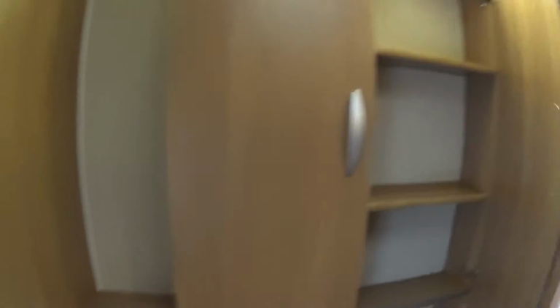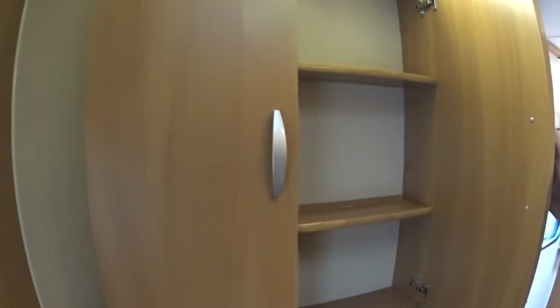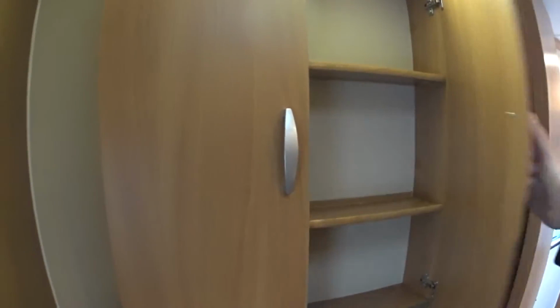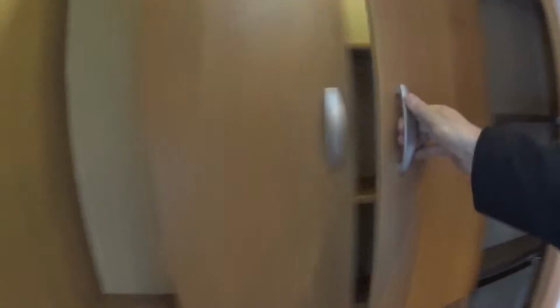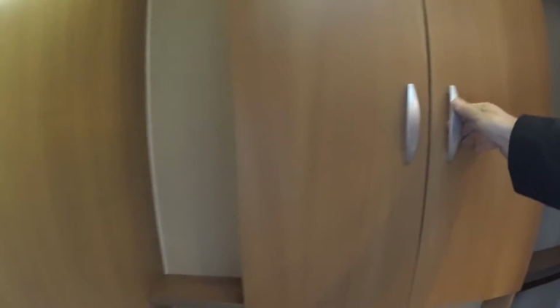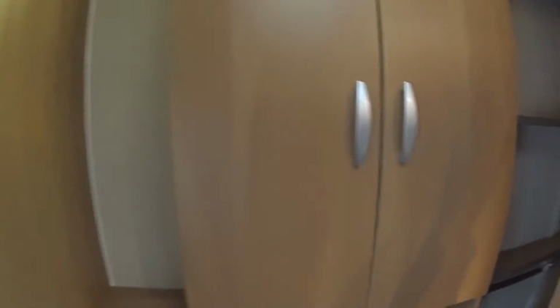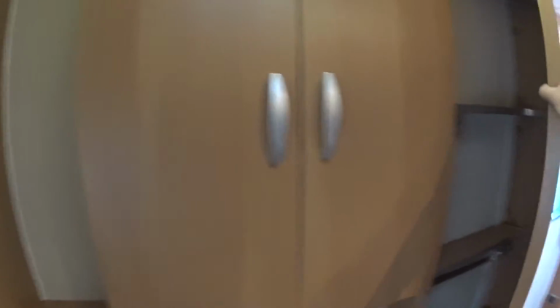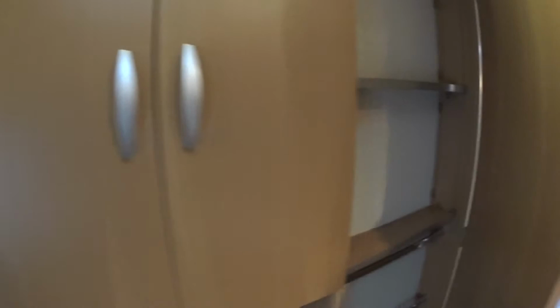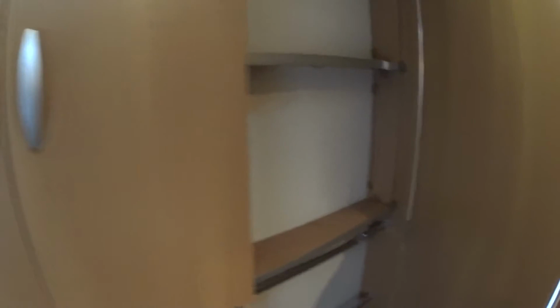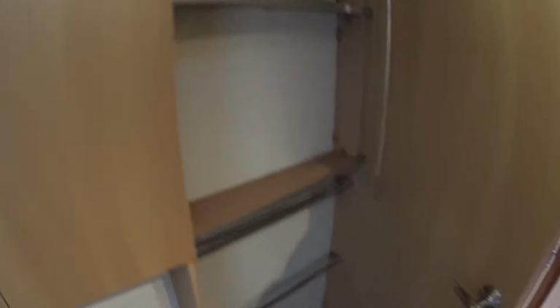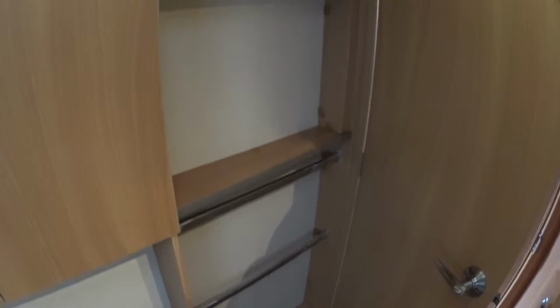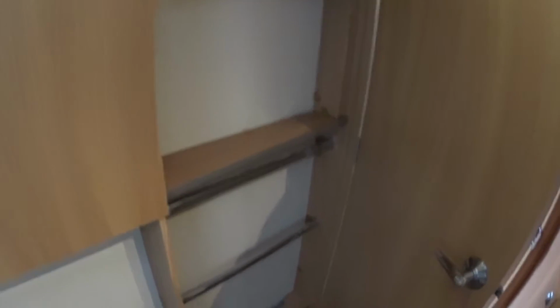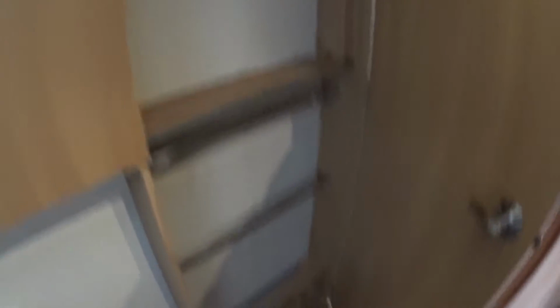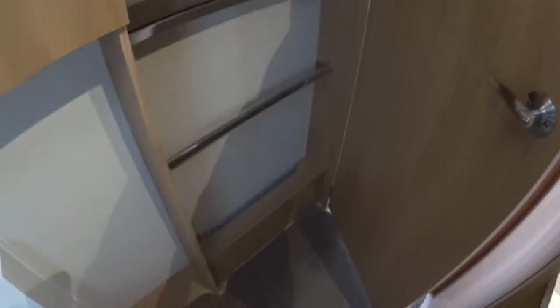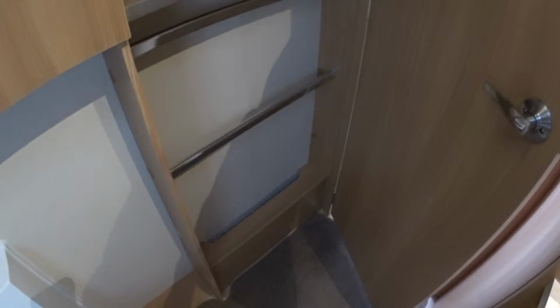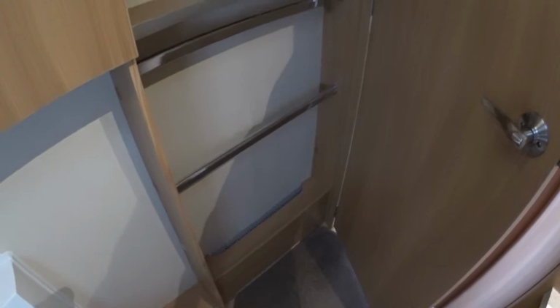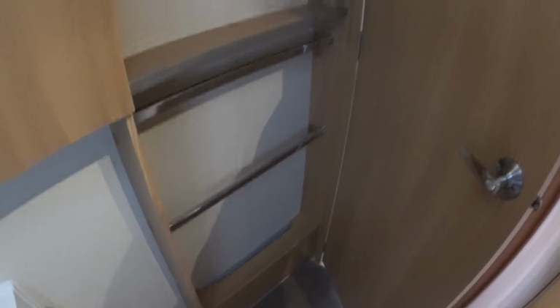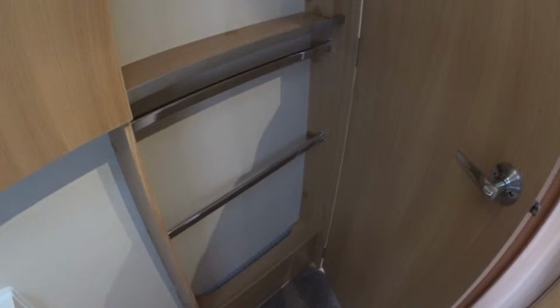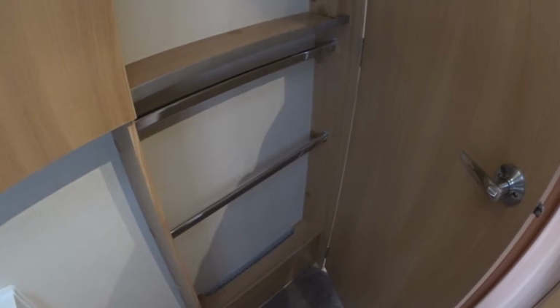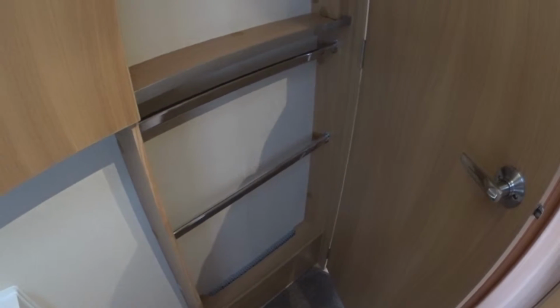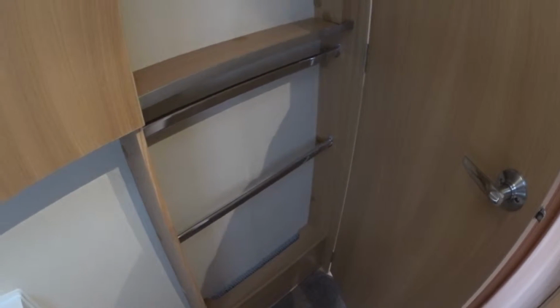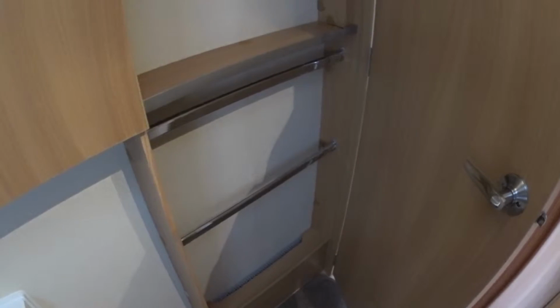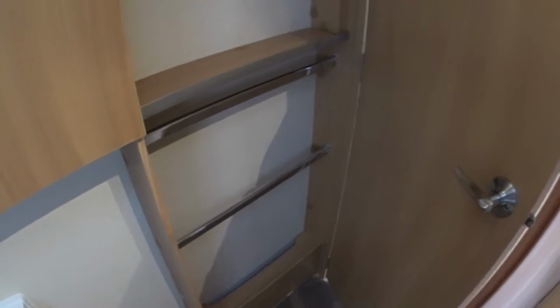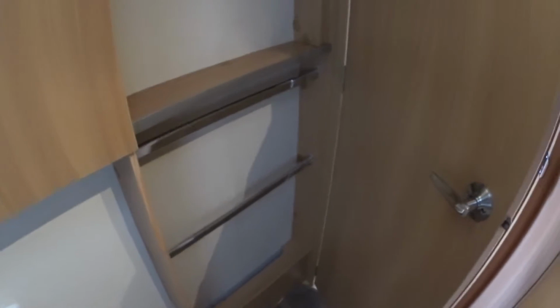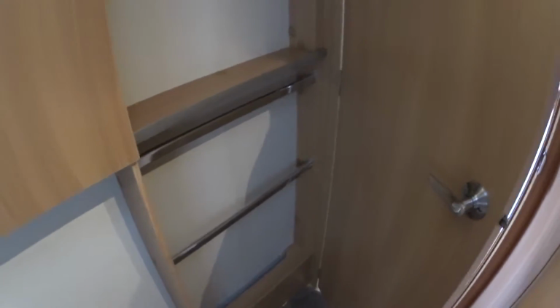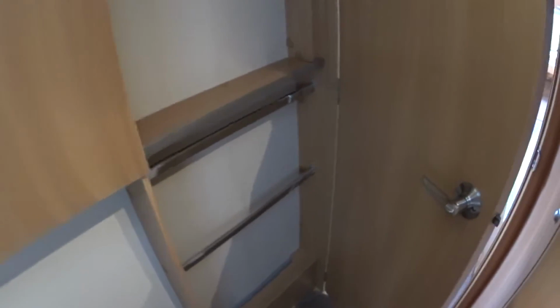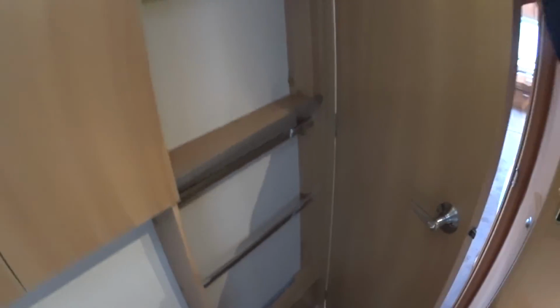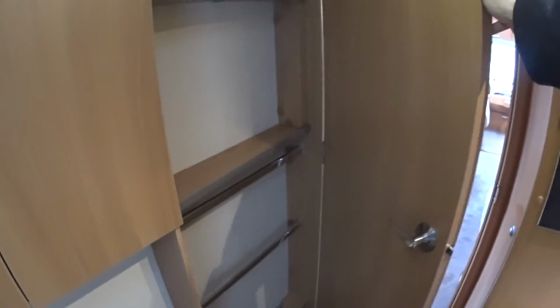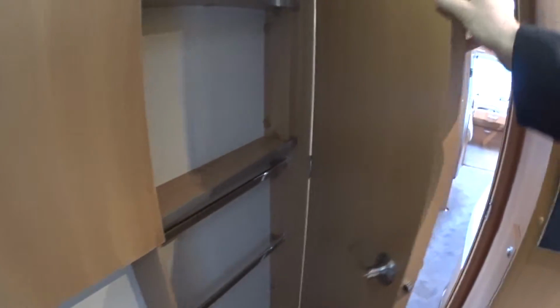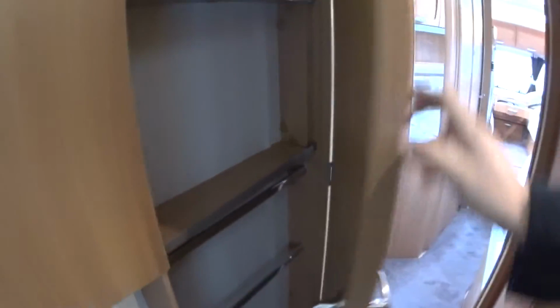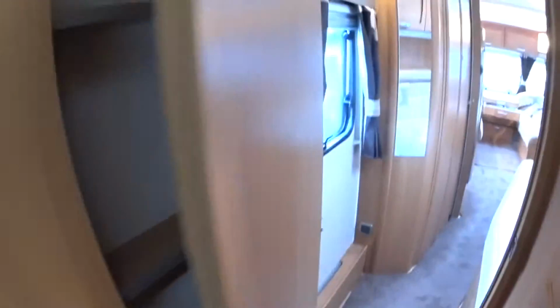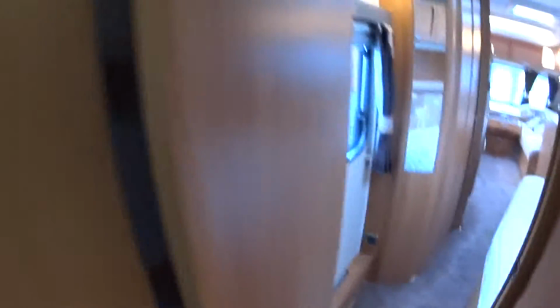There's a nice big storage section here, and it's got a radiator in there as well, so that's like a drying cupboard — you can put your towels in there, and obviously if you've got the heating on, they'll dry in no time at all.